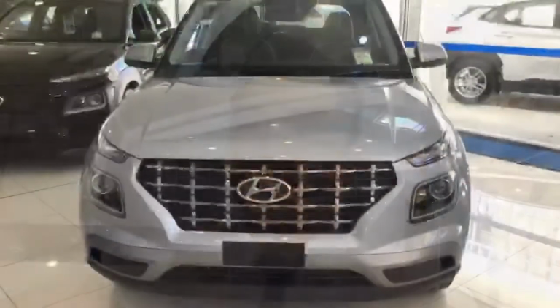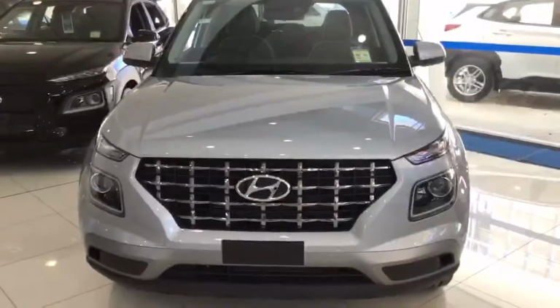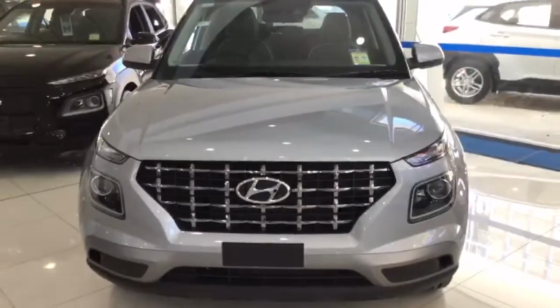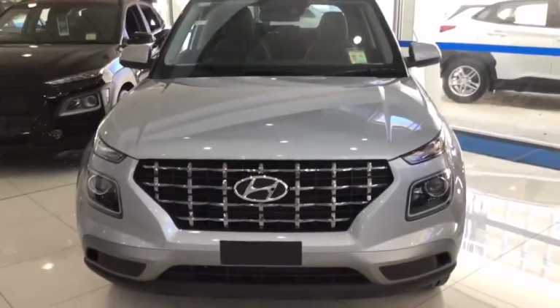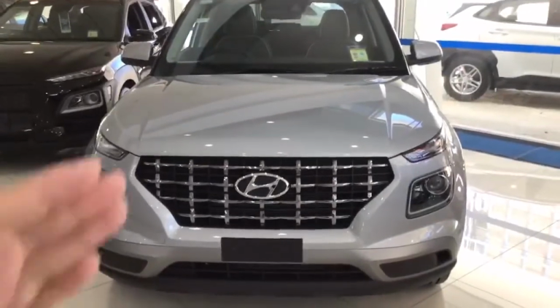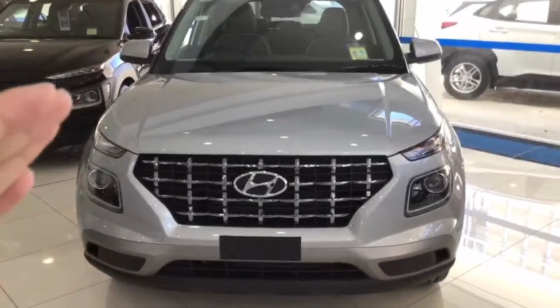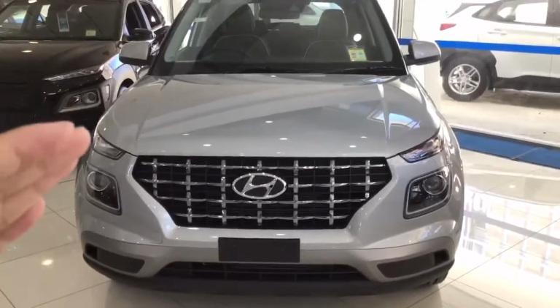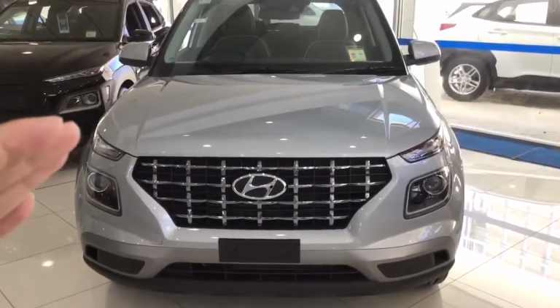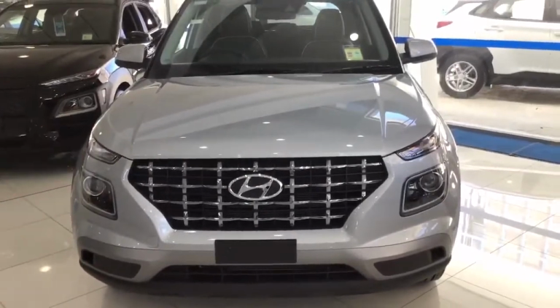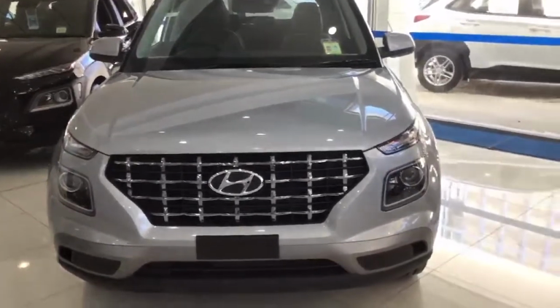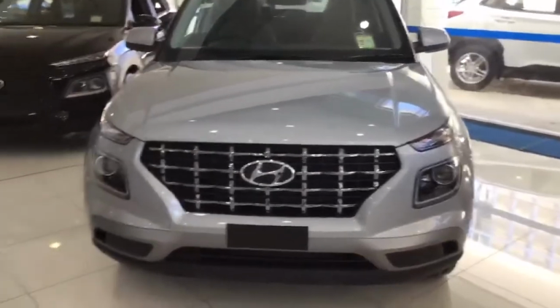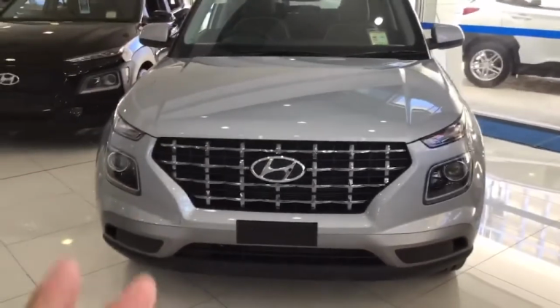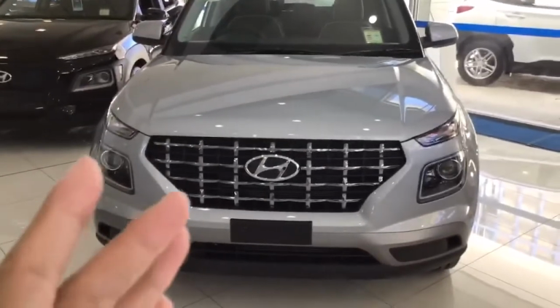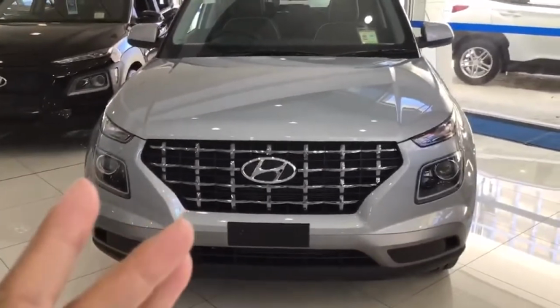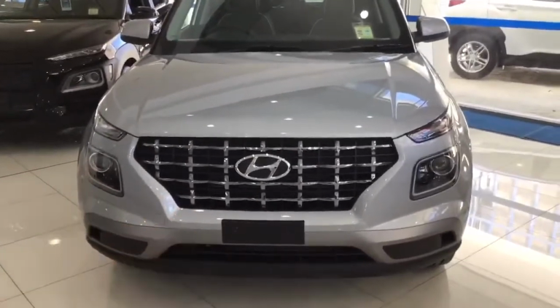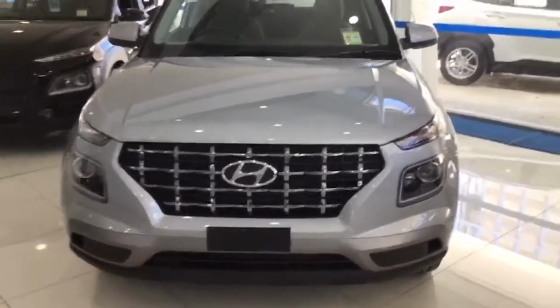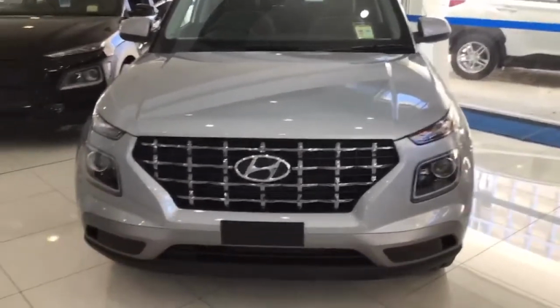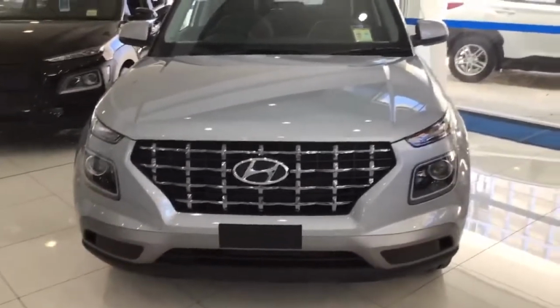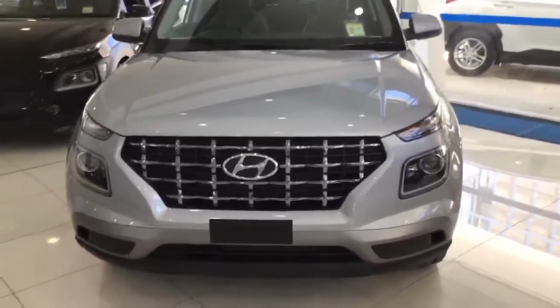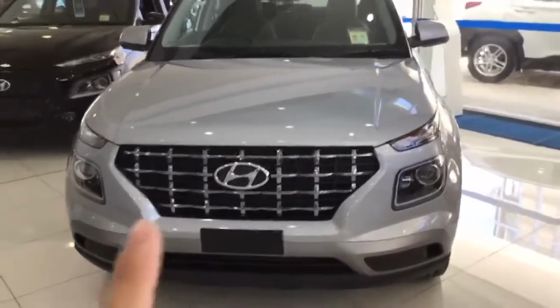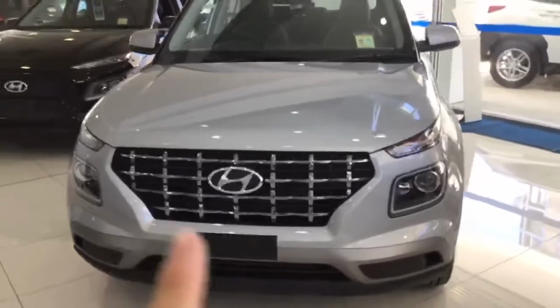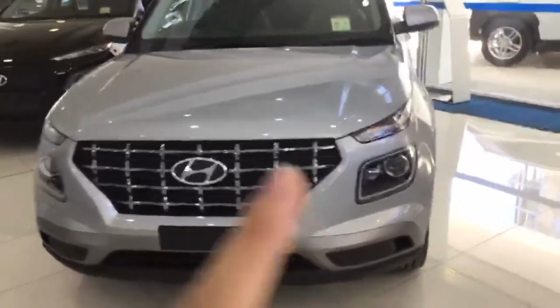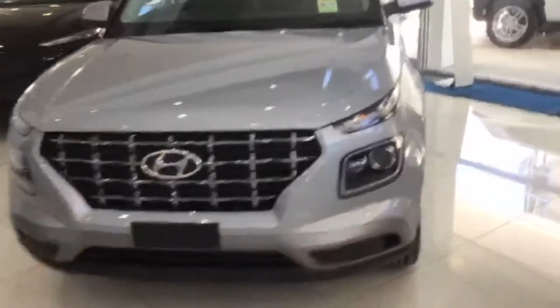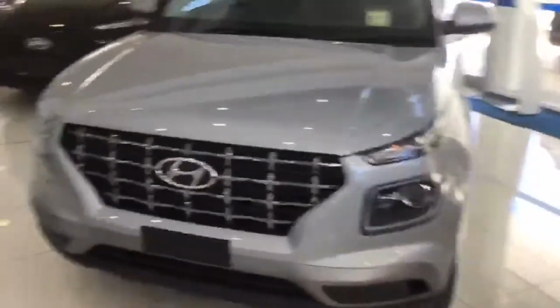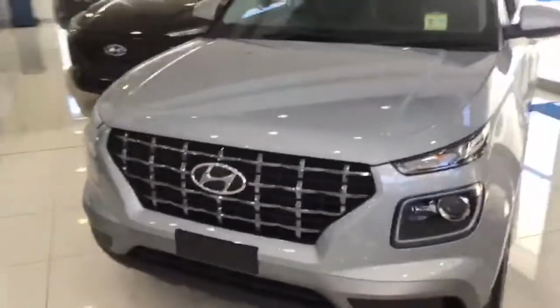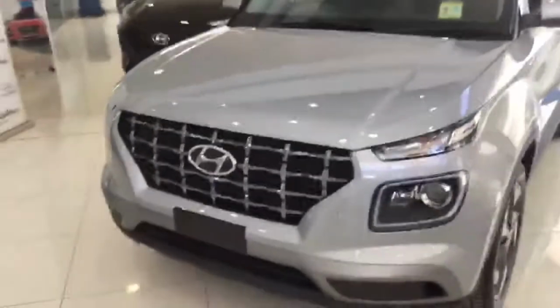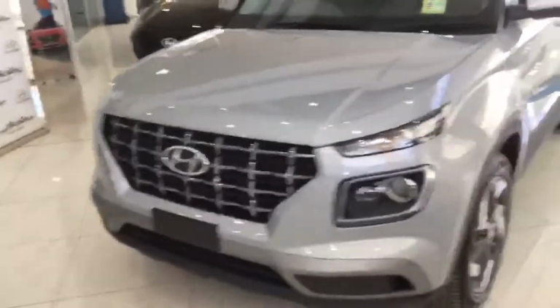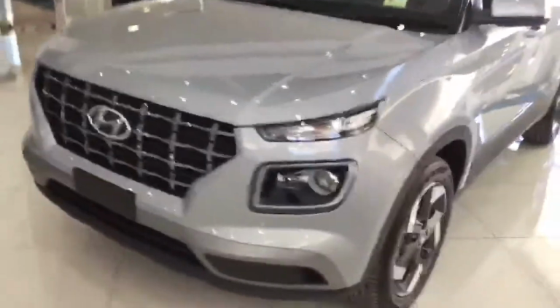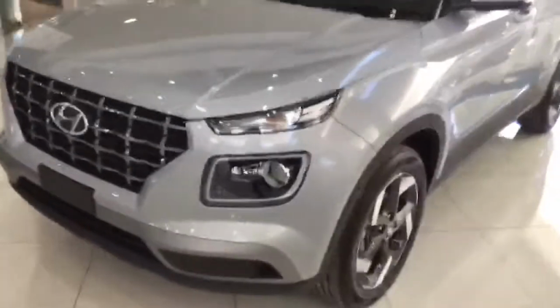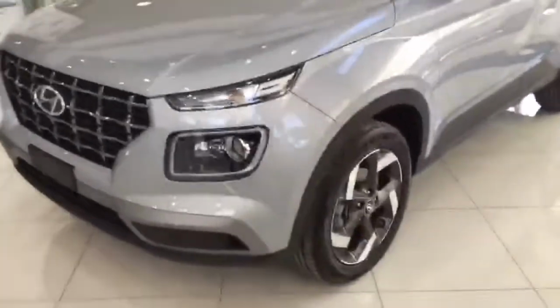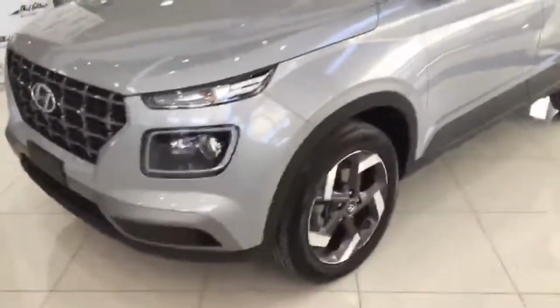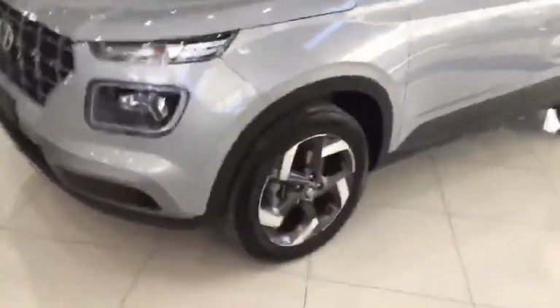Starting from the front of the car, we have LED daytime running lights, LED front headlights, and a nice big front chrome grille.